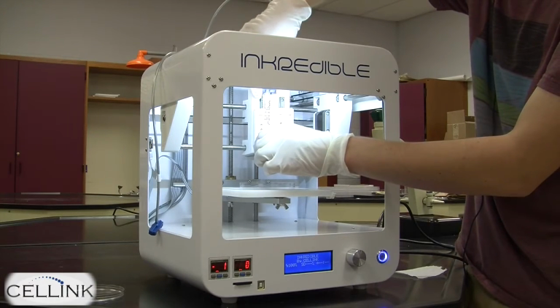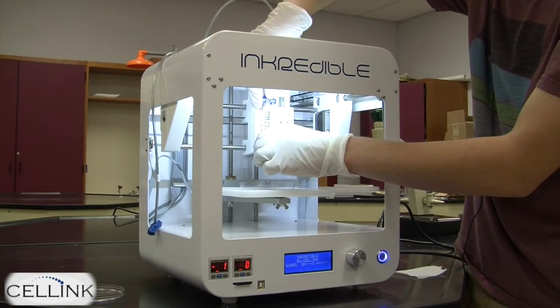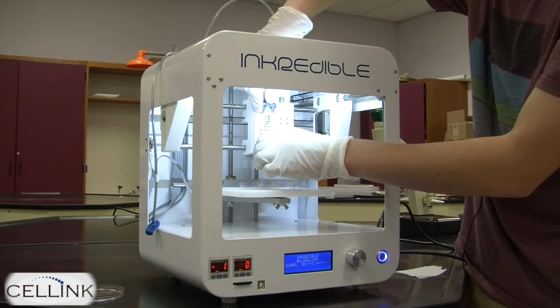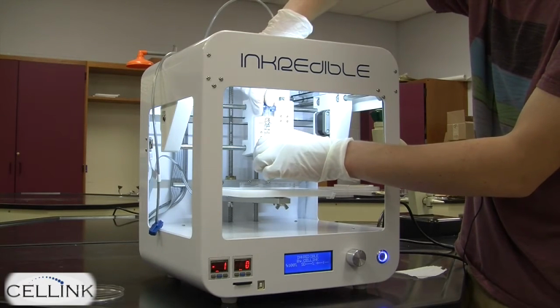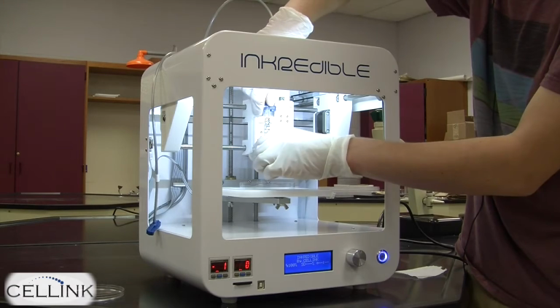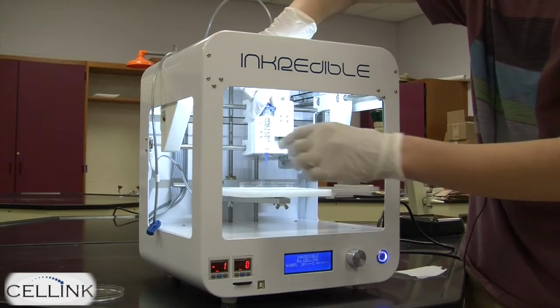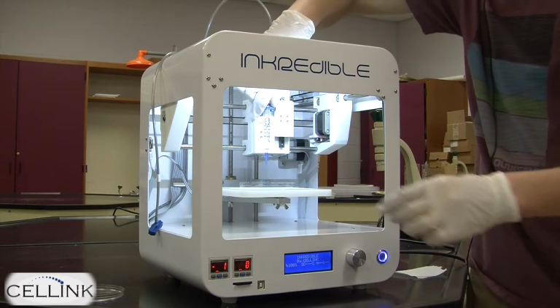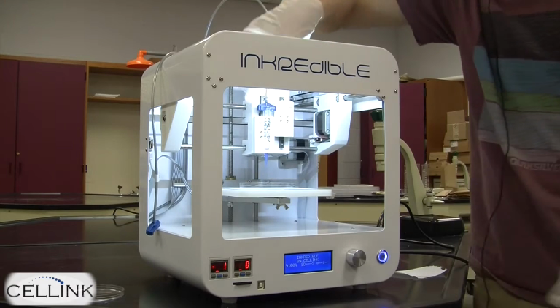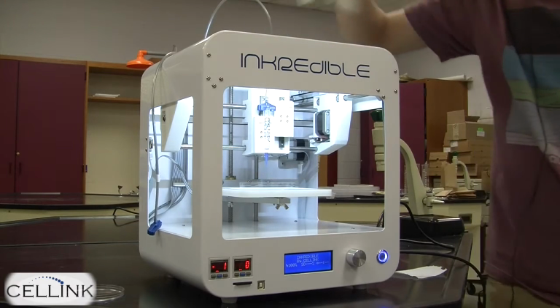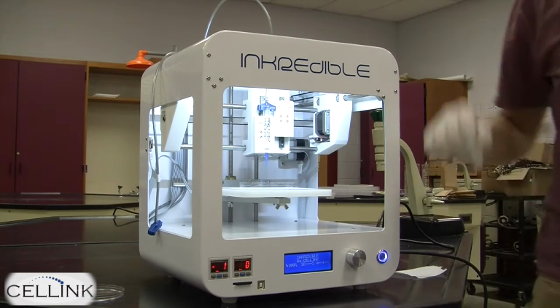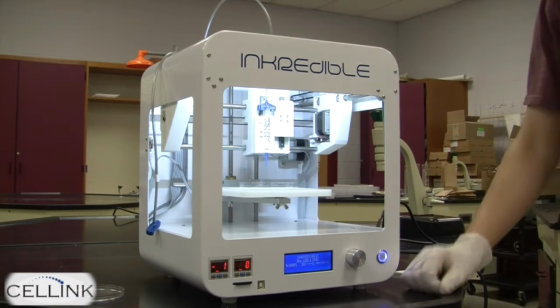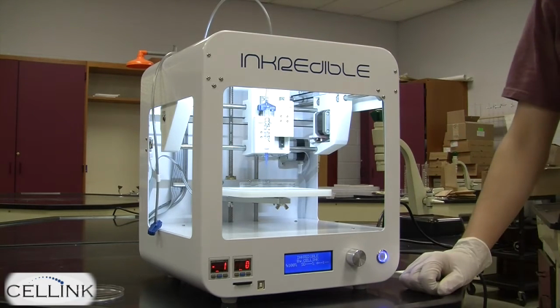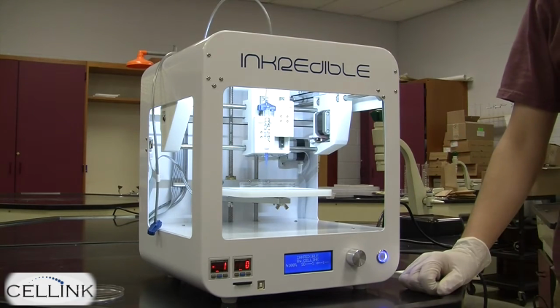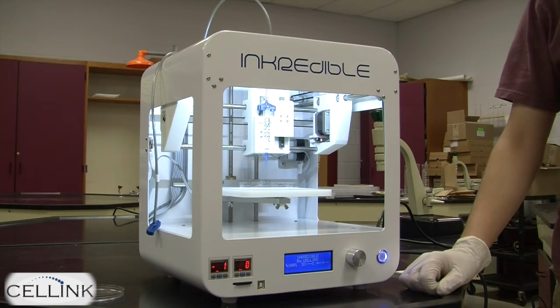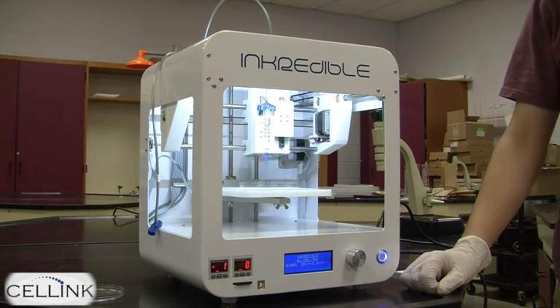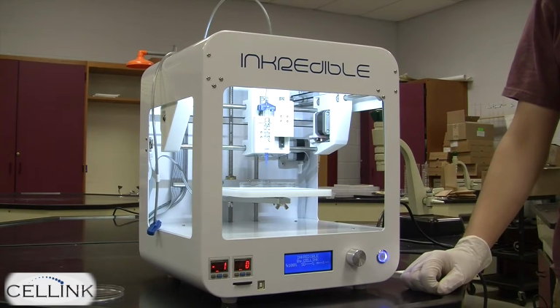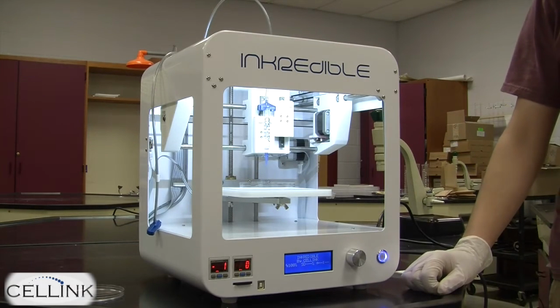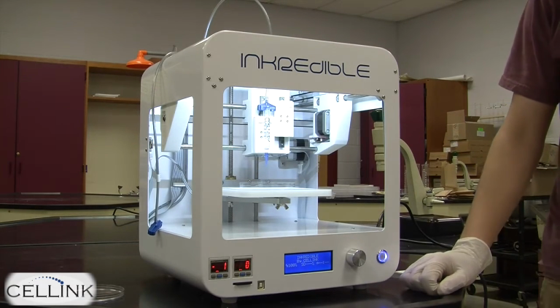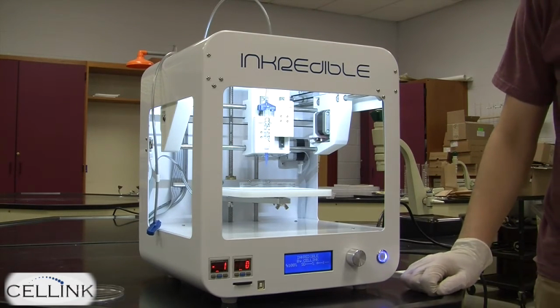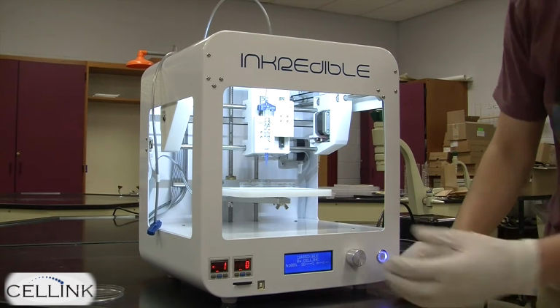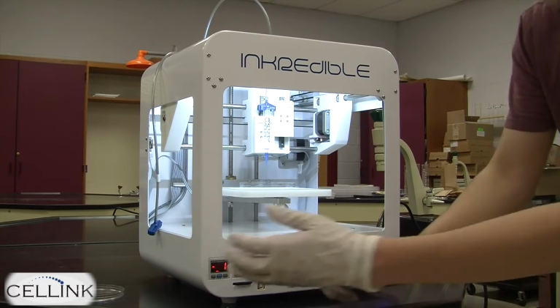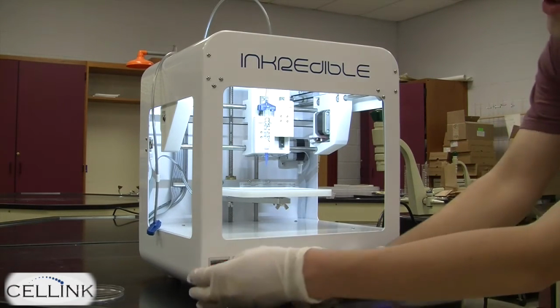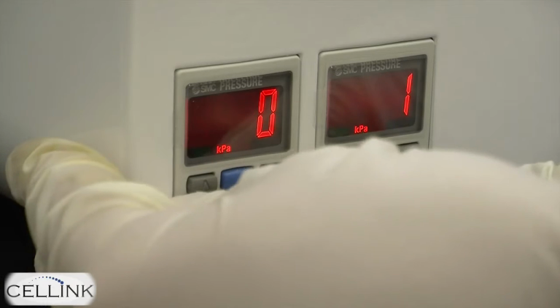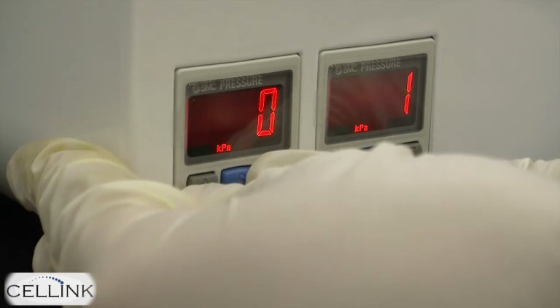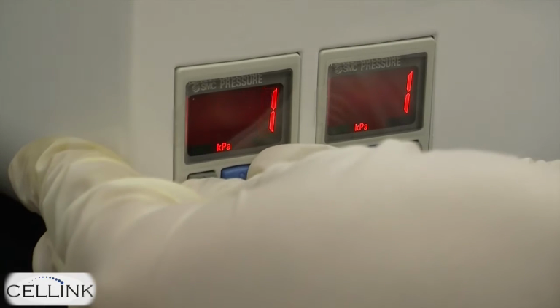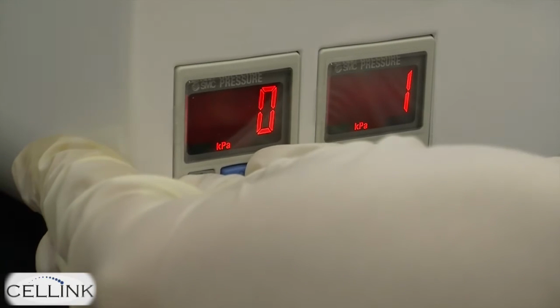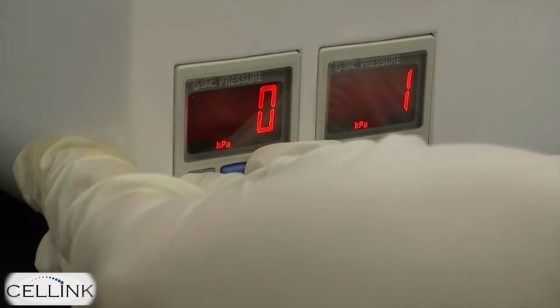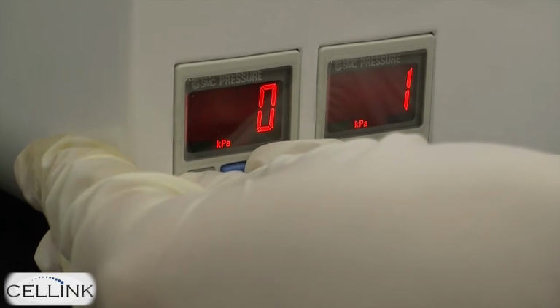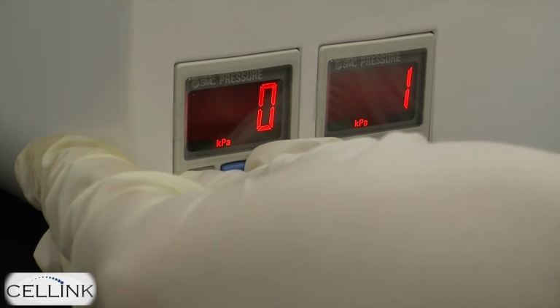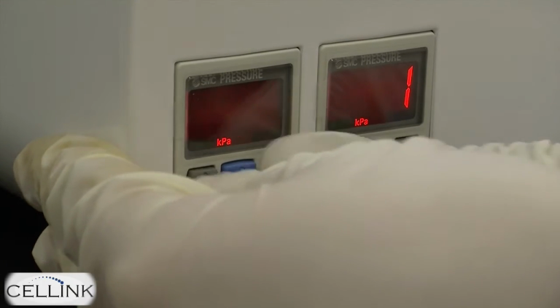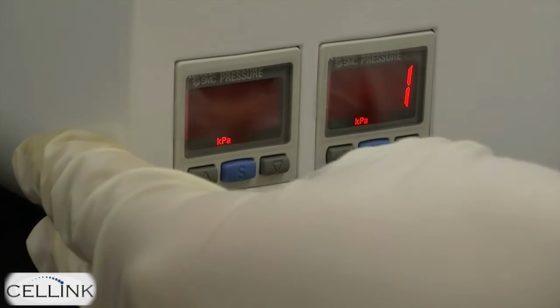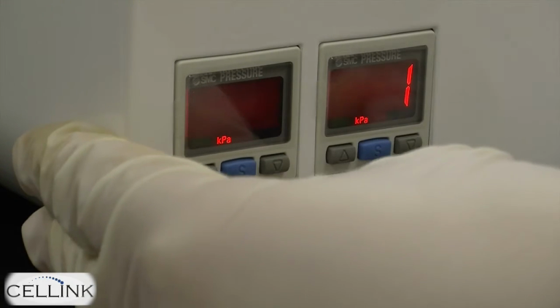Once this is finished, before you plug in the air compressor, make sure you go to the lower left corner of the bioprinter and zero the pressure to each print head.